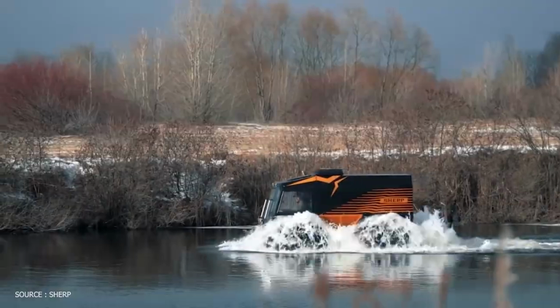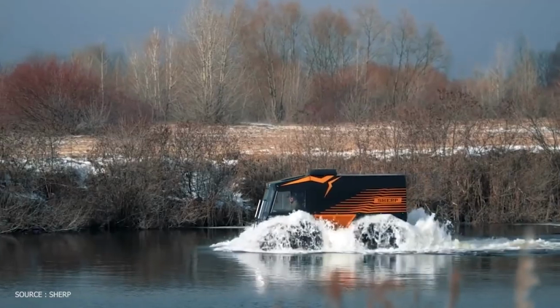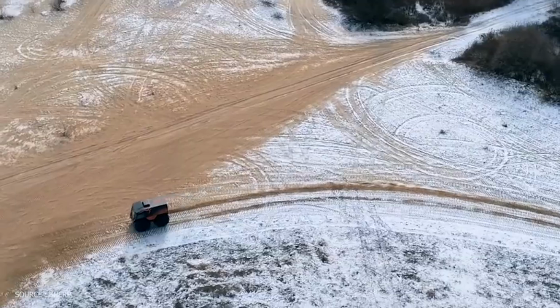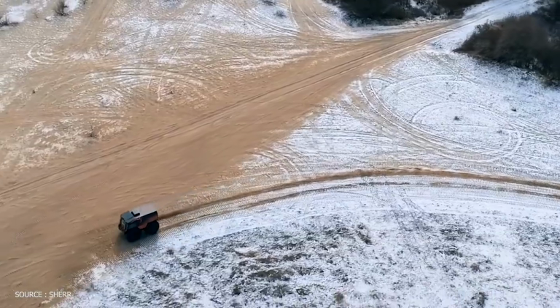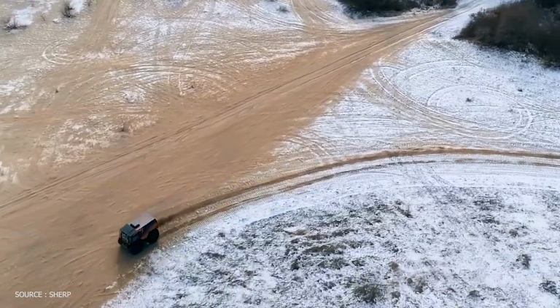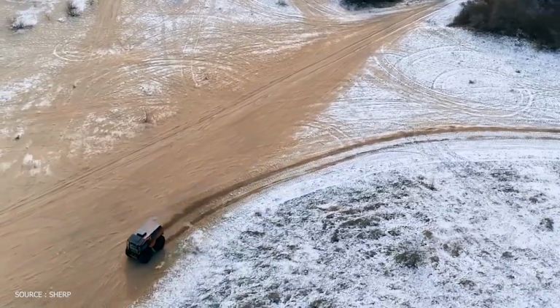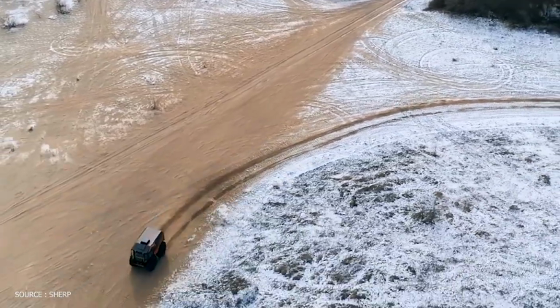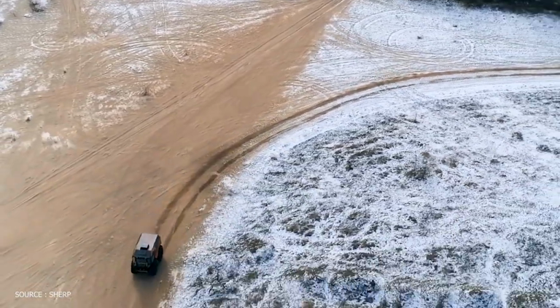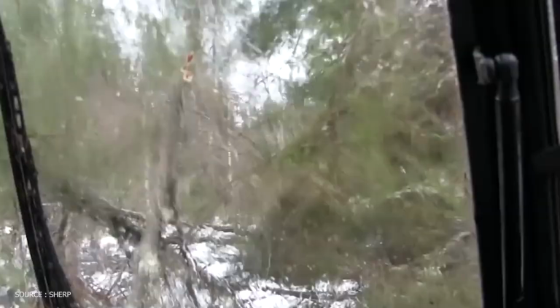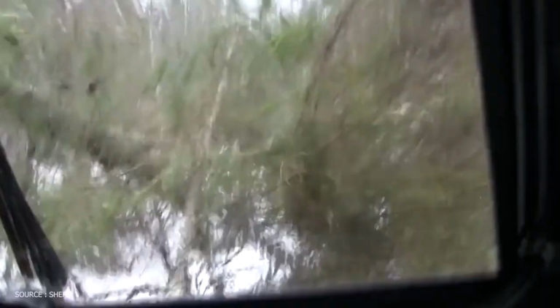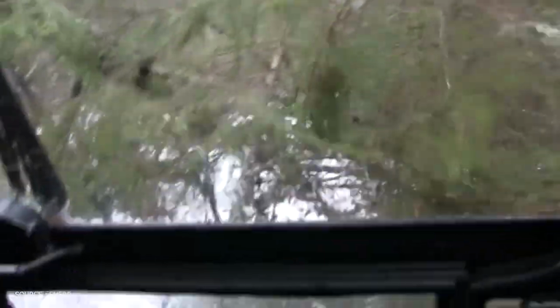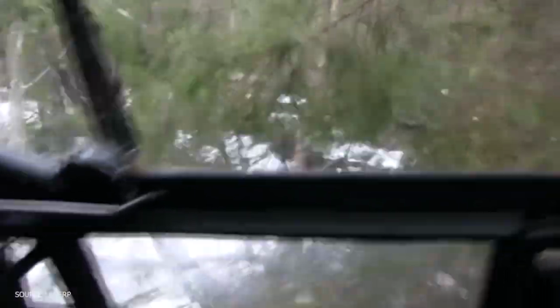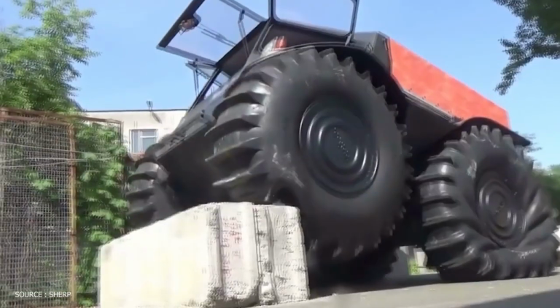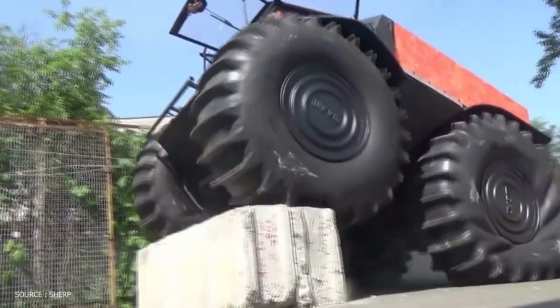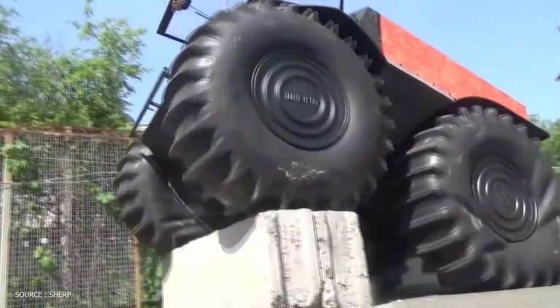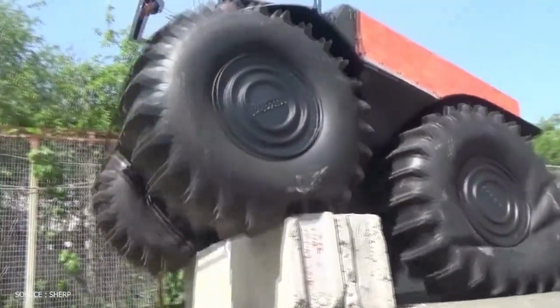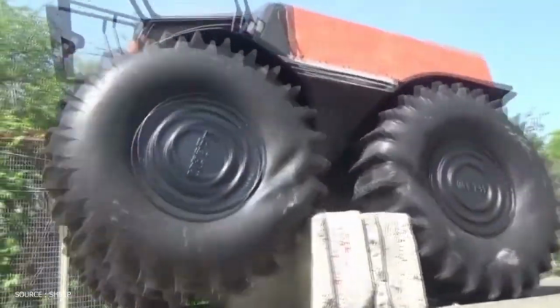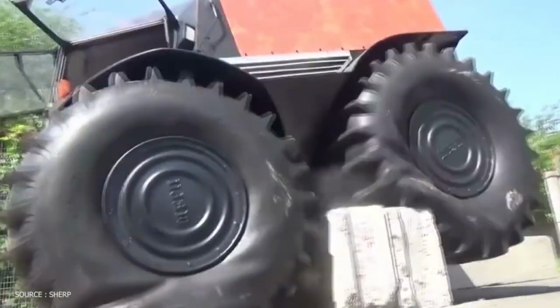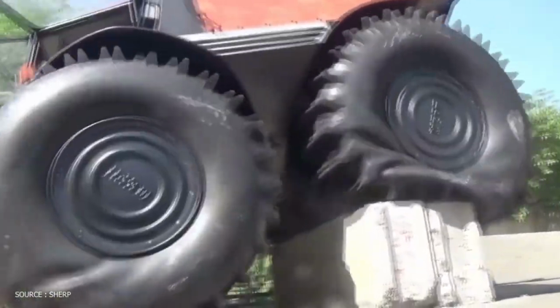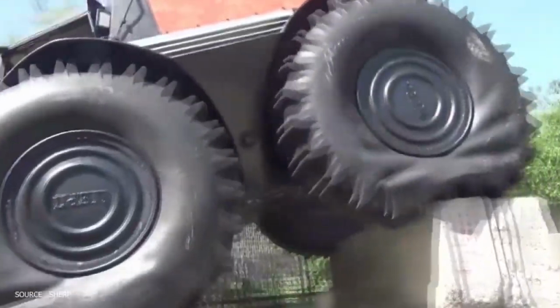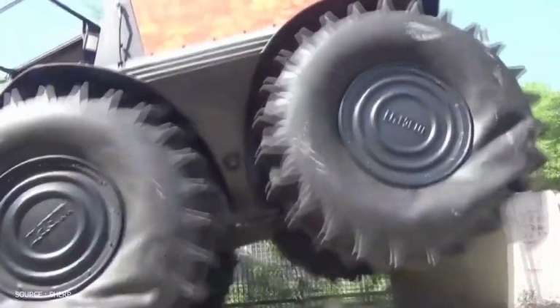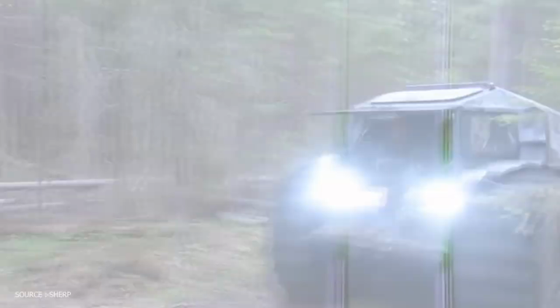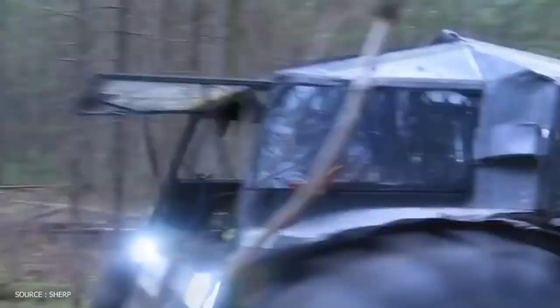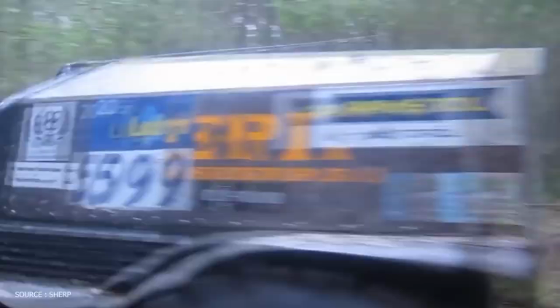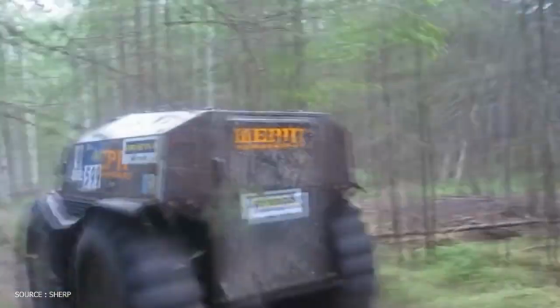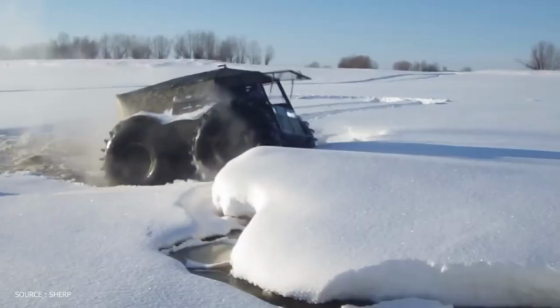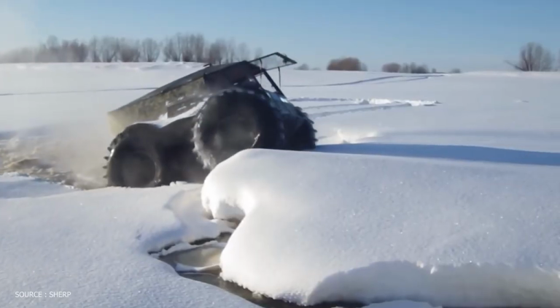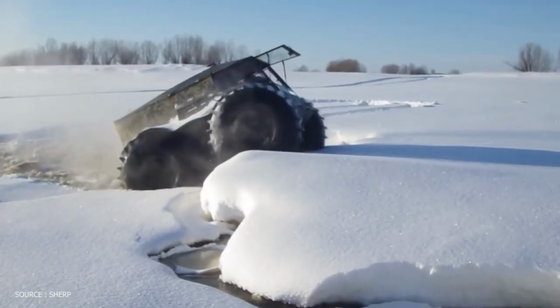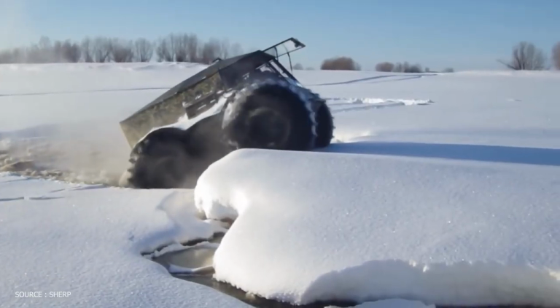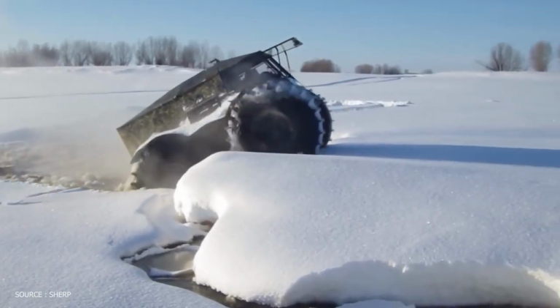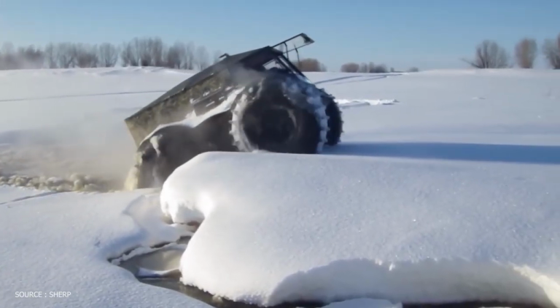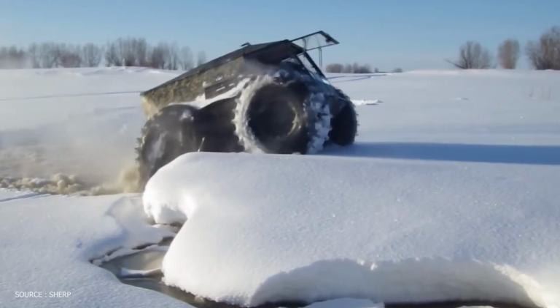Sherp is a world-famous ATV with unparalleled off-road results. Boulders, fallen trees, and other obstacles up to 70 centimeters high are no match for the Sherp ATV. It floats perfectly, can quickly pass through marshes and deep snow, and can switch from water to ice.